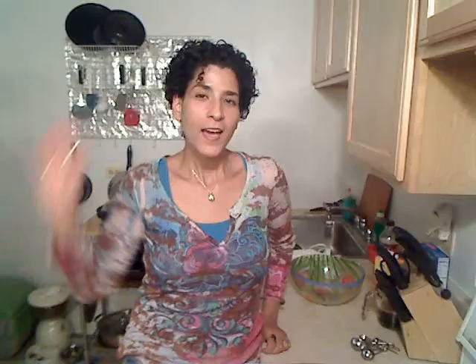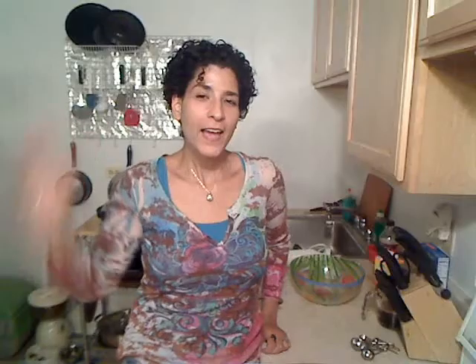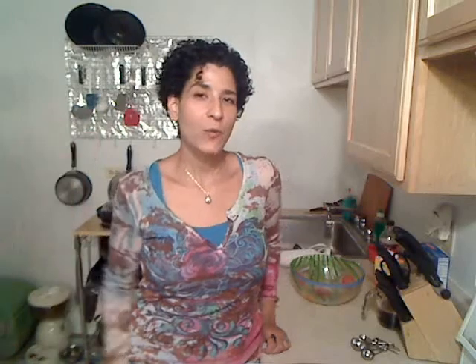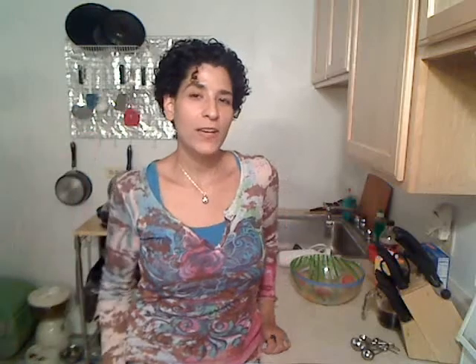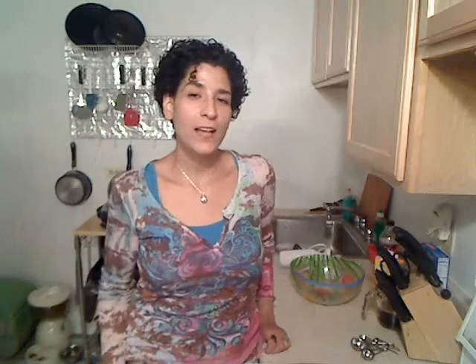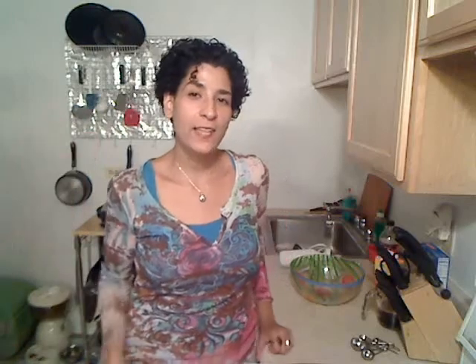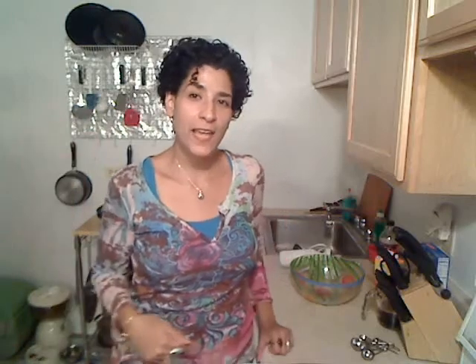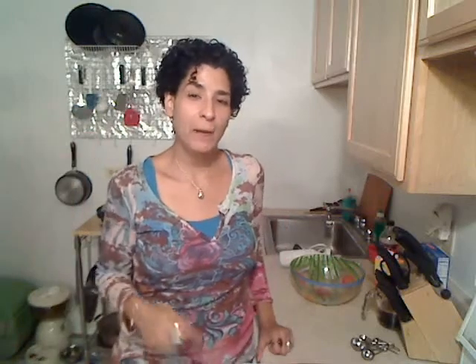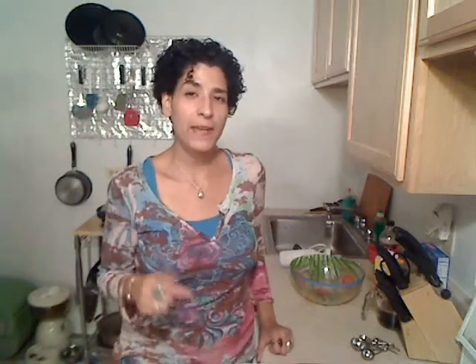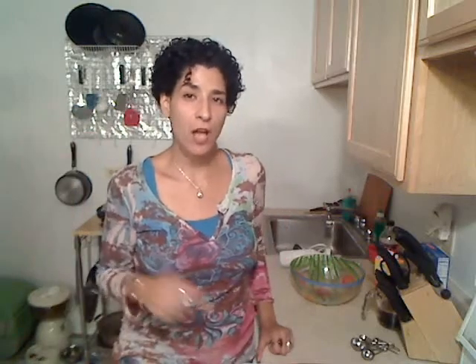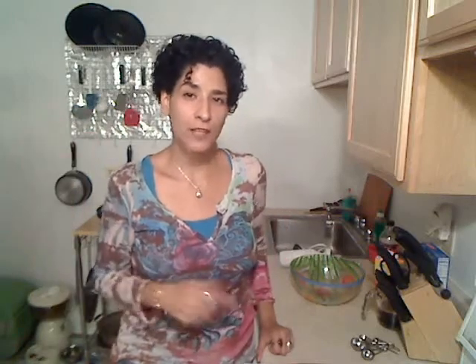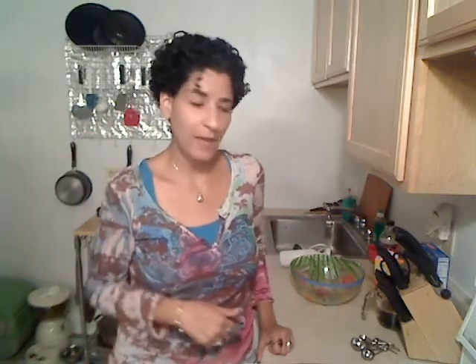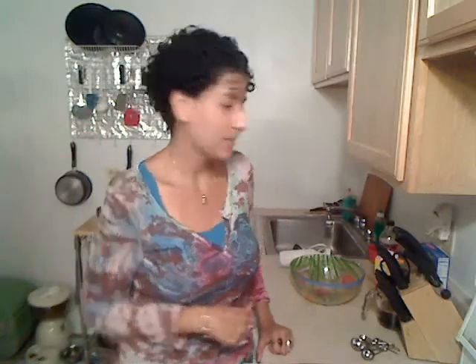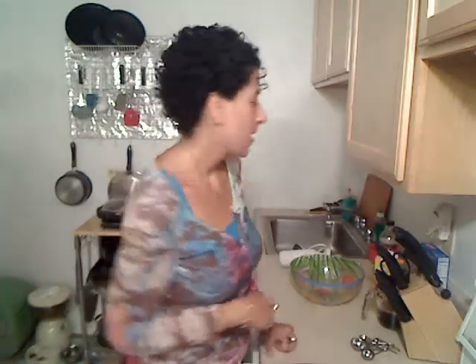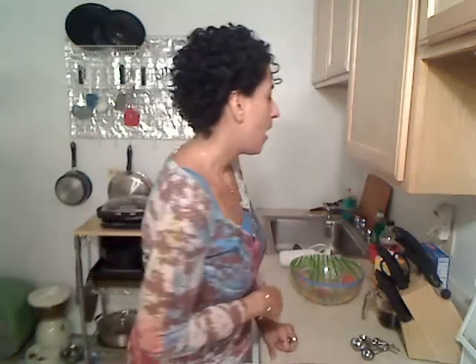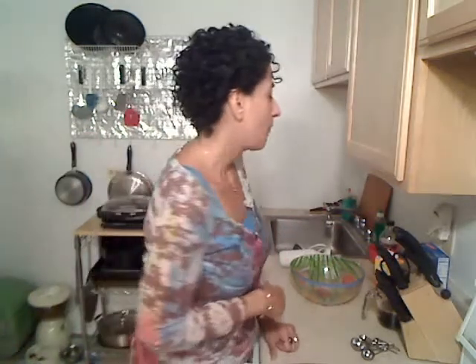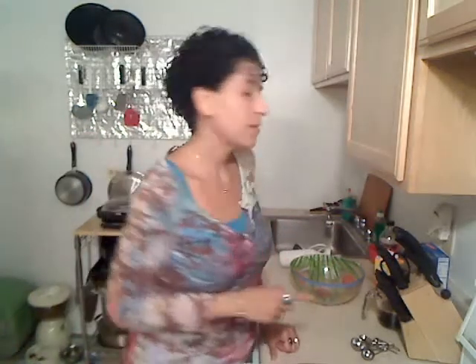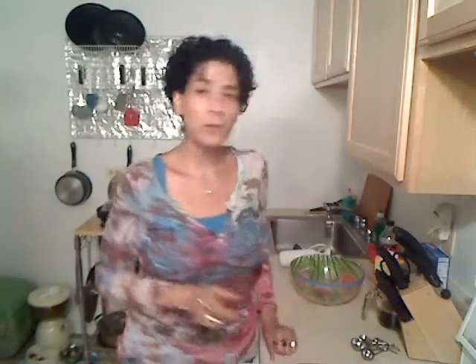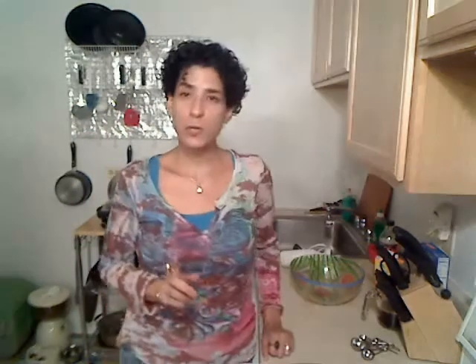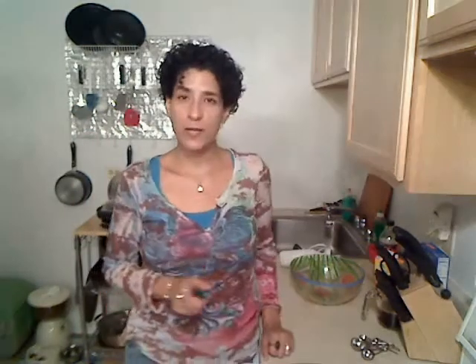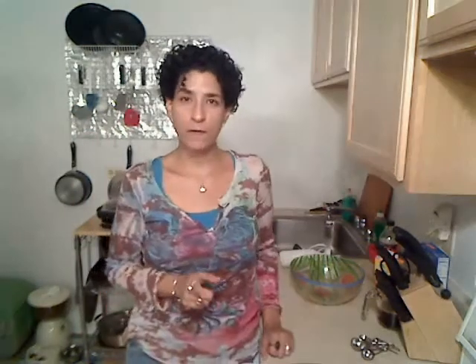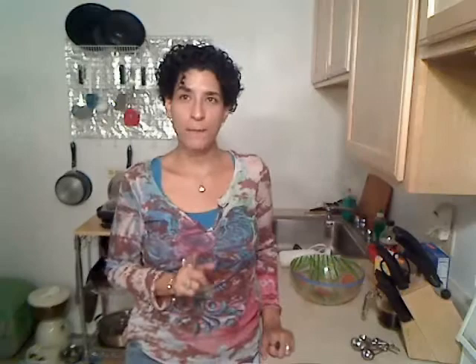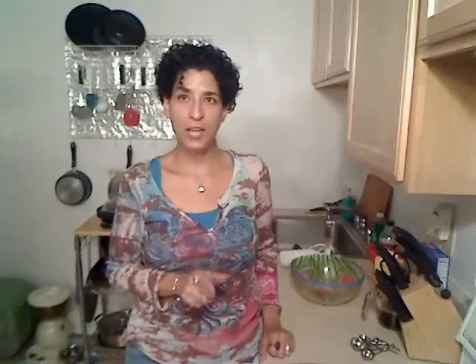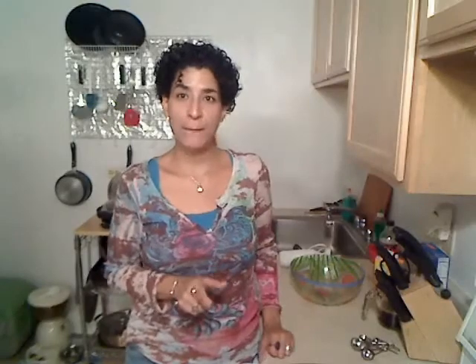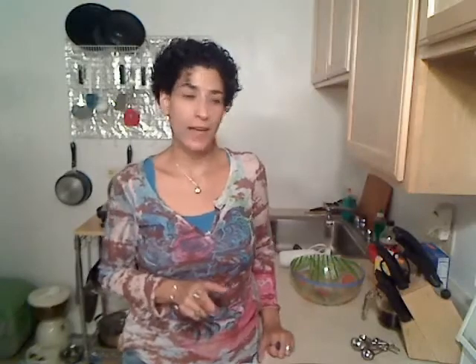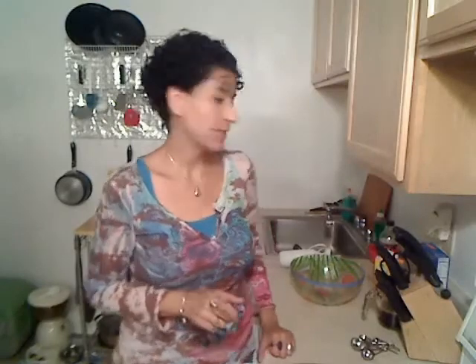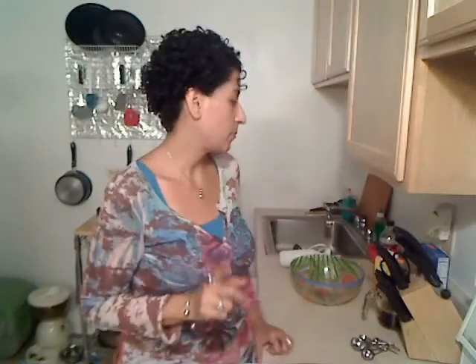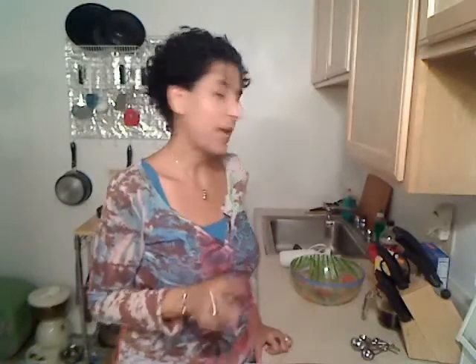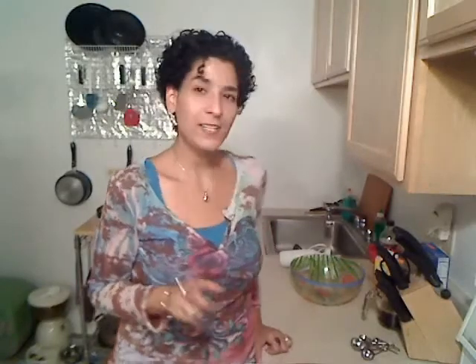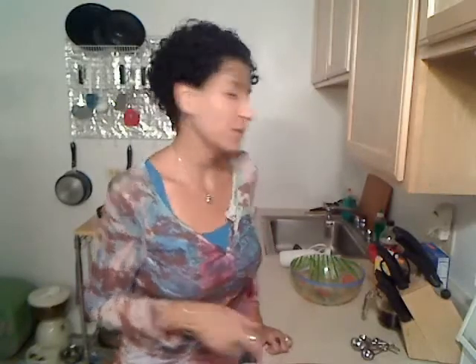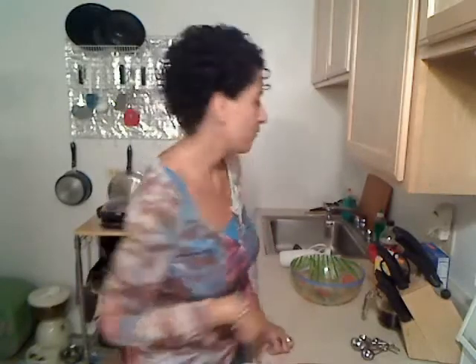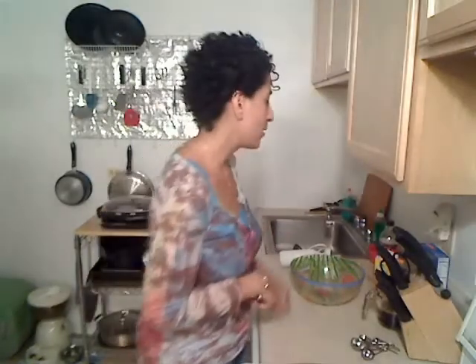Hi everyone. Today I'm going to make chocolate cupcakes. This was a request from Paige Papa Guy. So Paige, this one's for you.